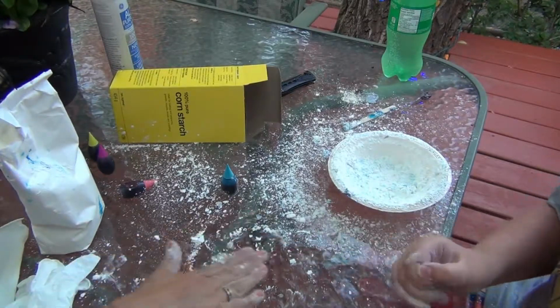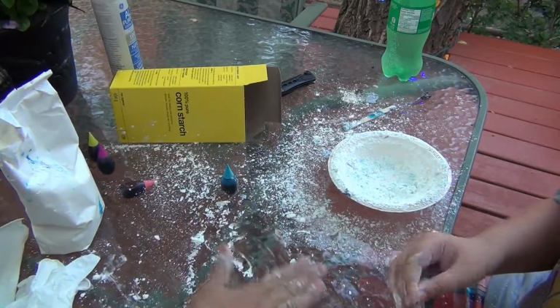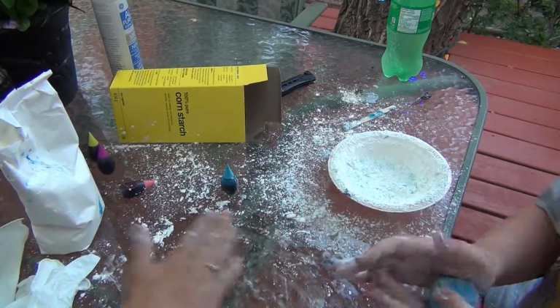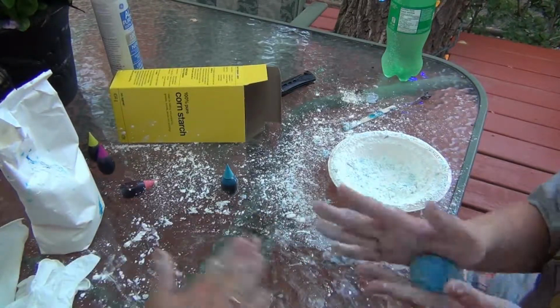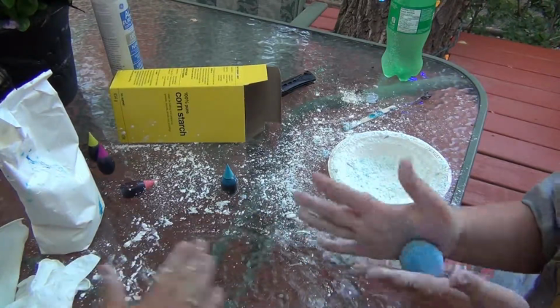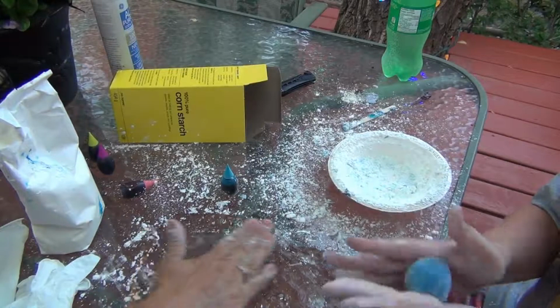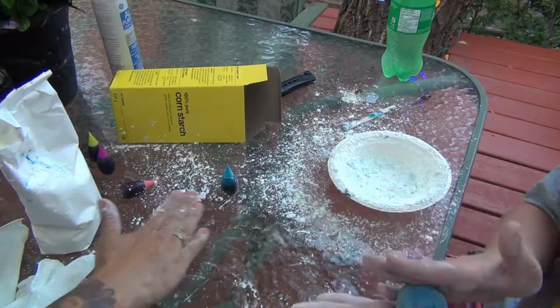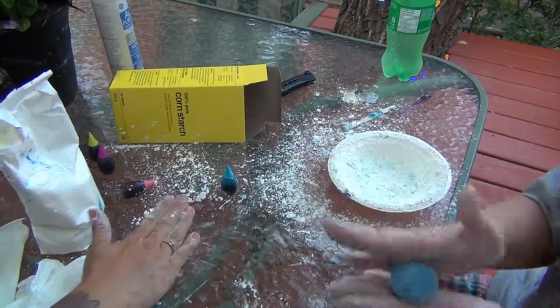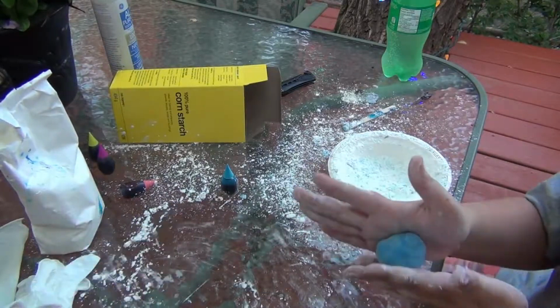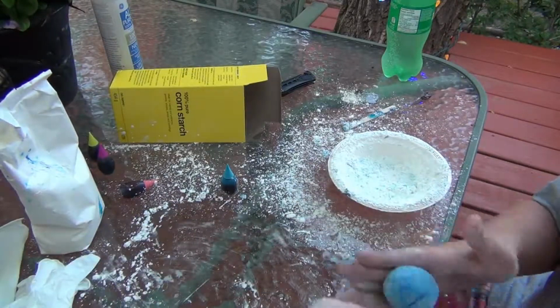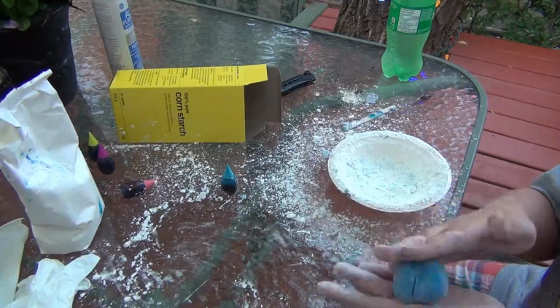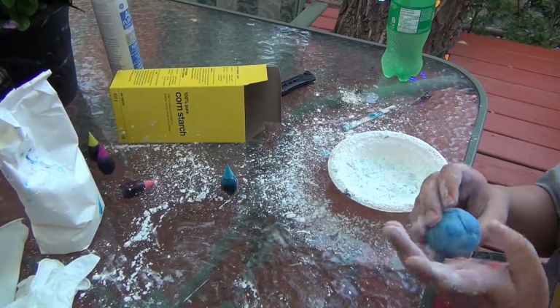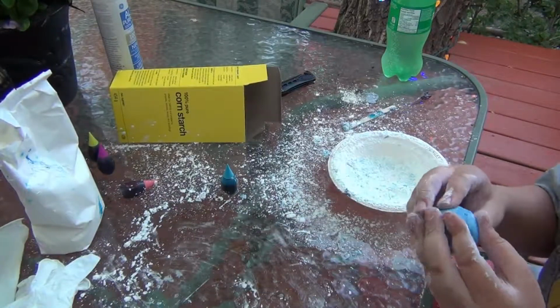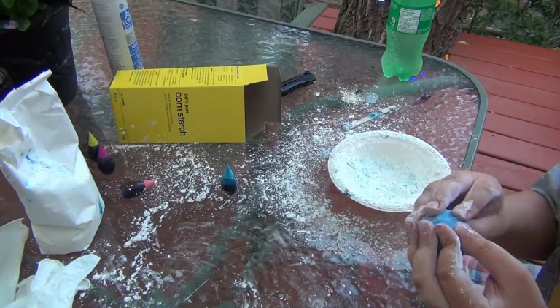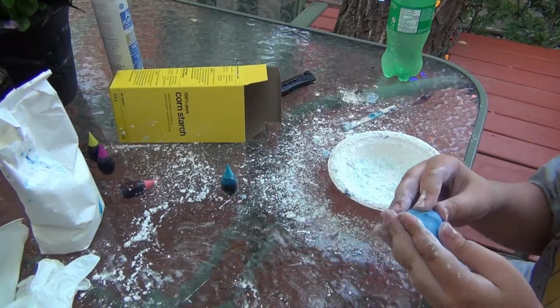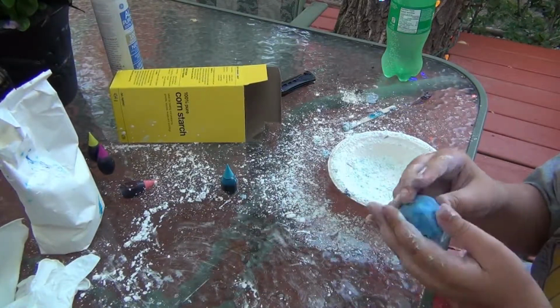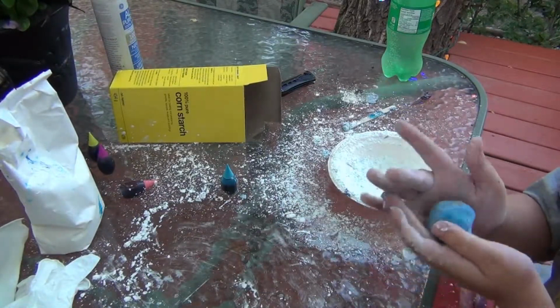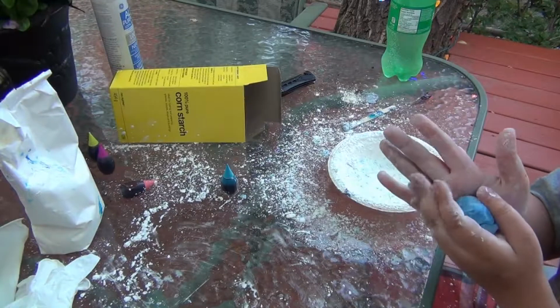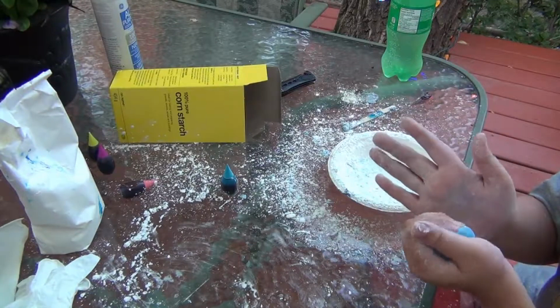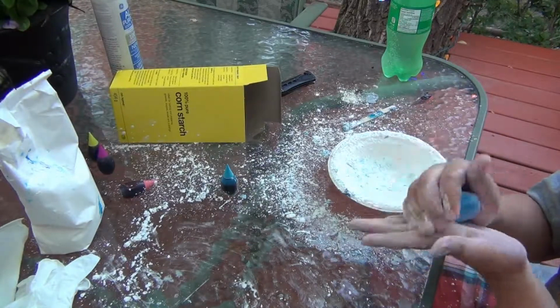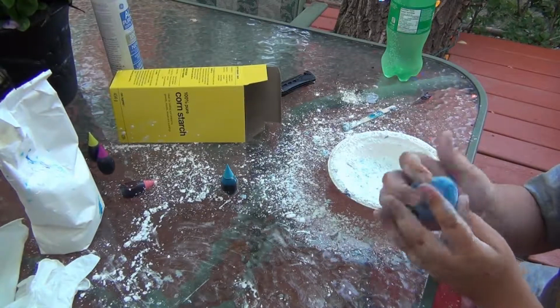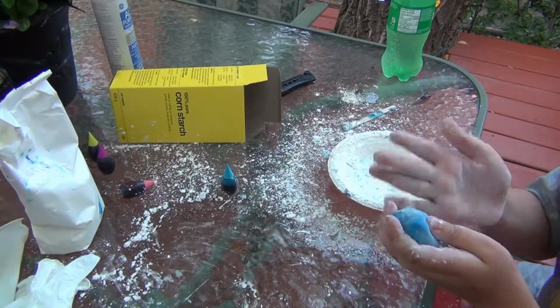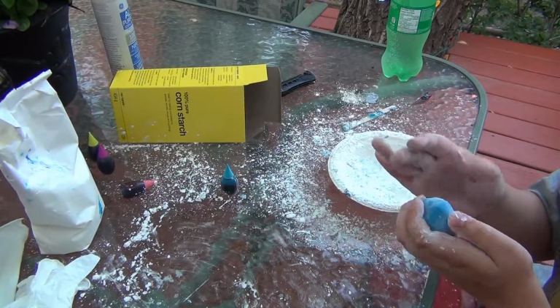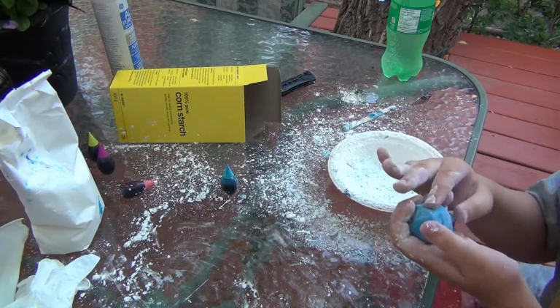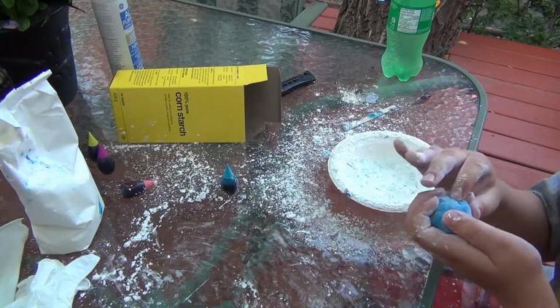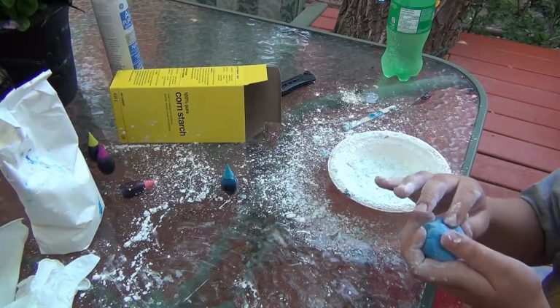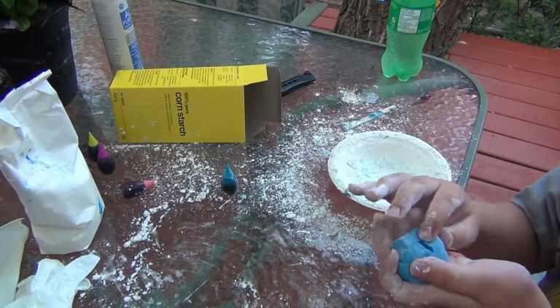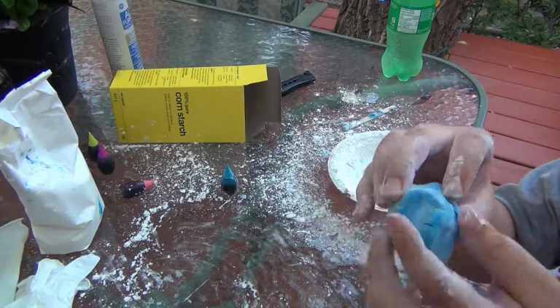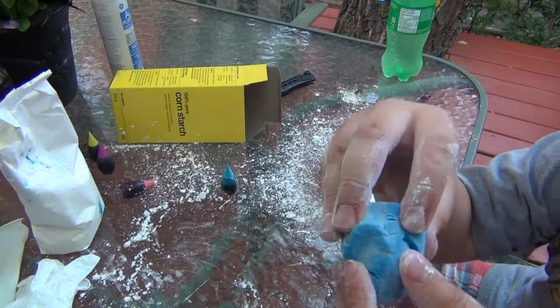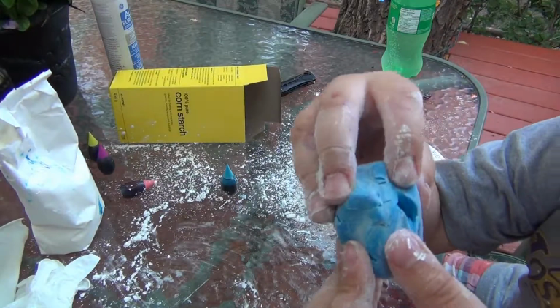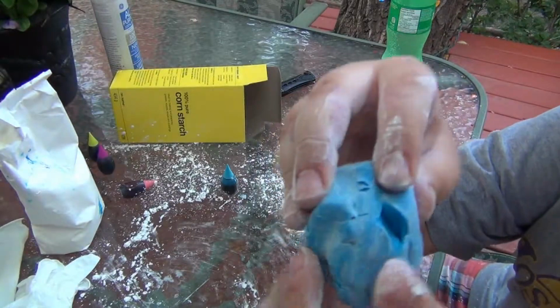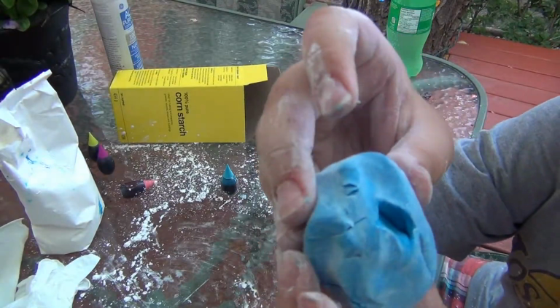Let's move it over here so that you can see. You want to make sure if you're making it into a ball, it has no rips or anything in it. Because look what's happening with mine — it's ripping.